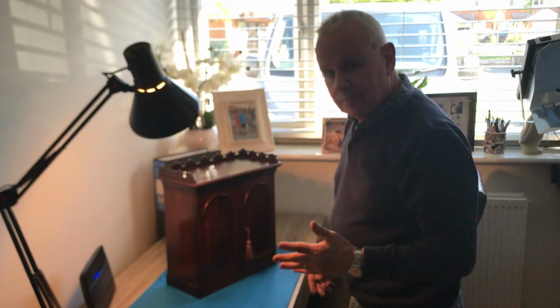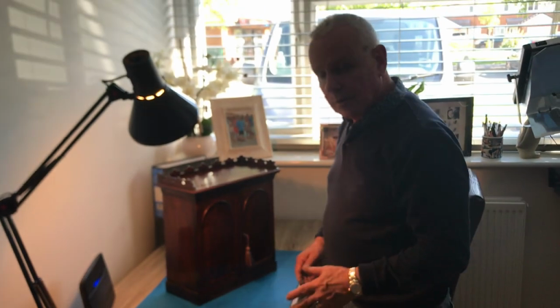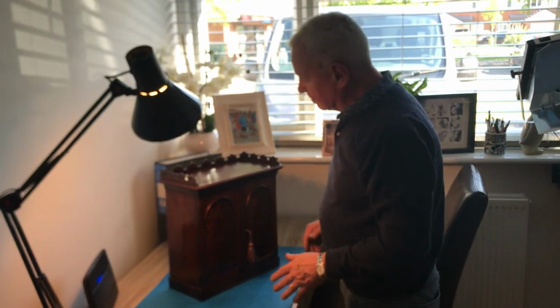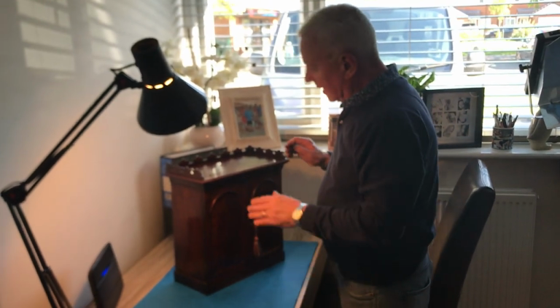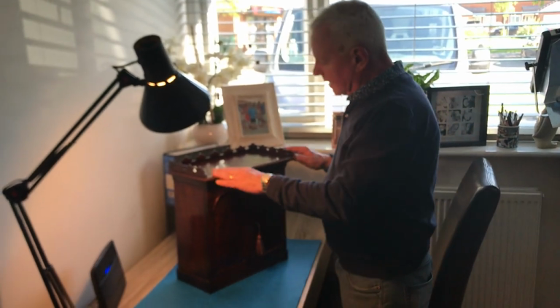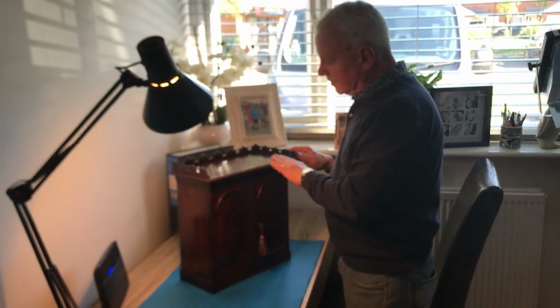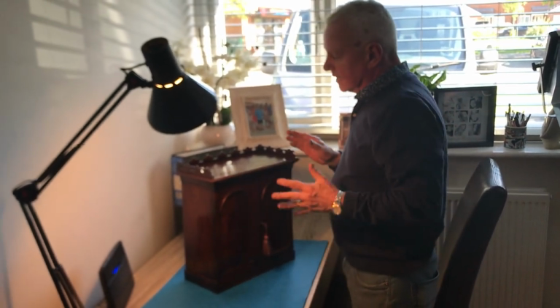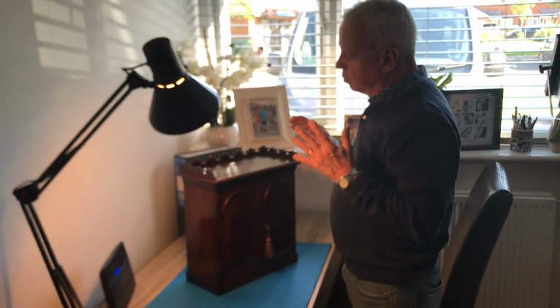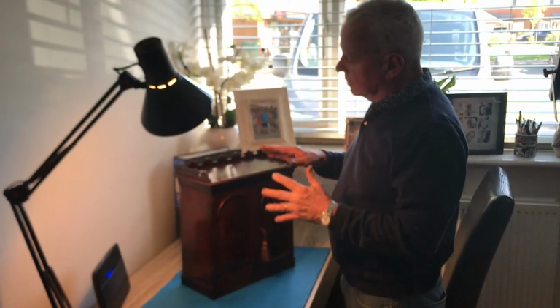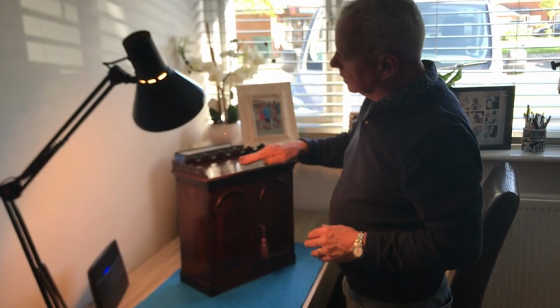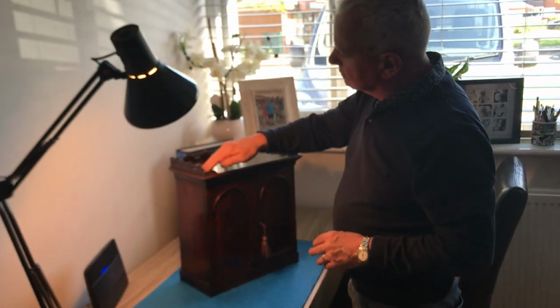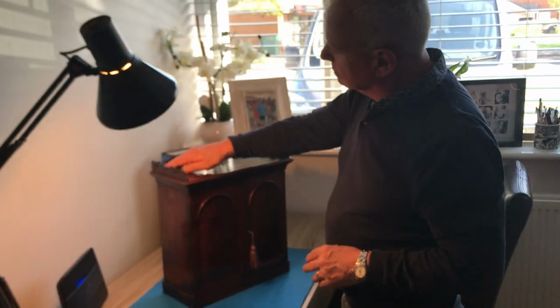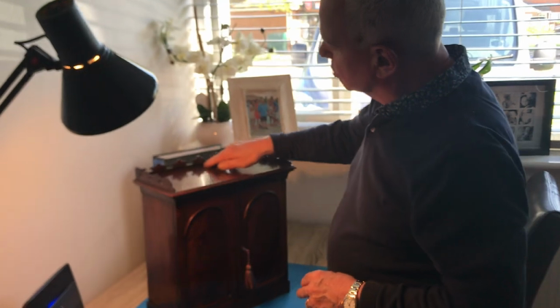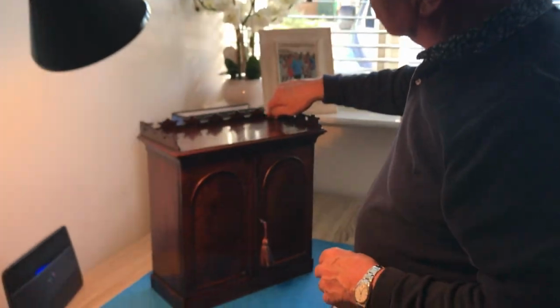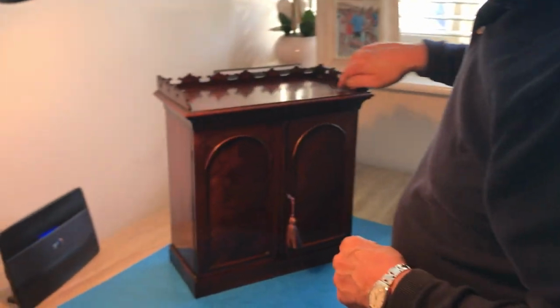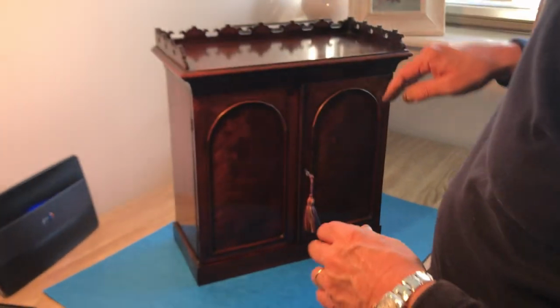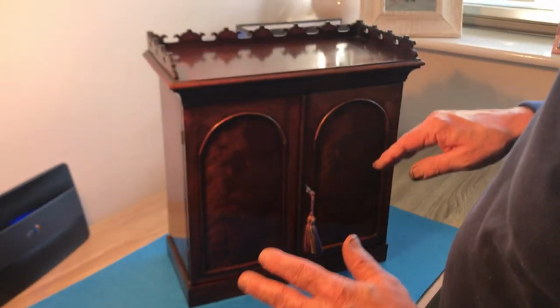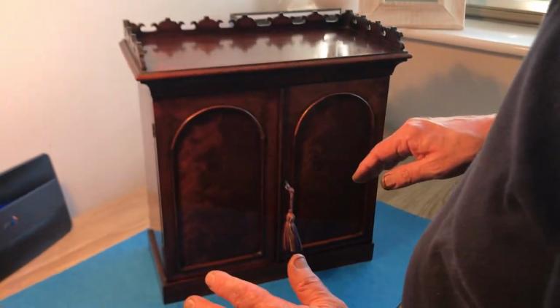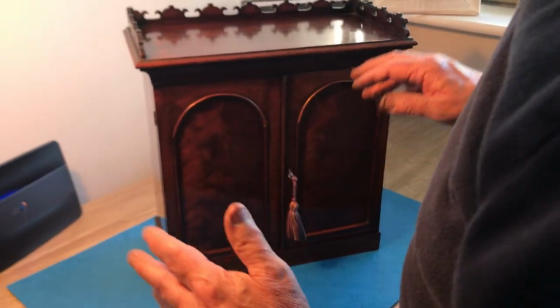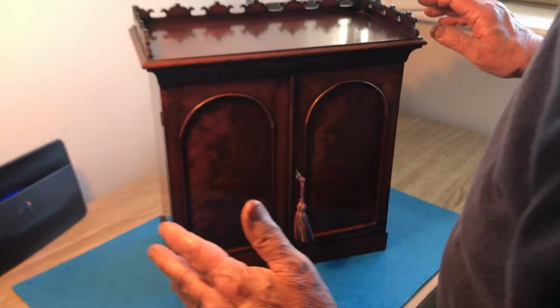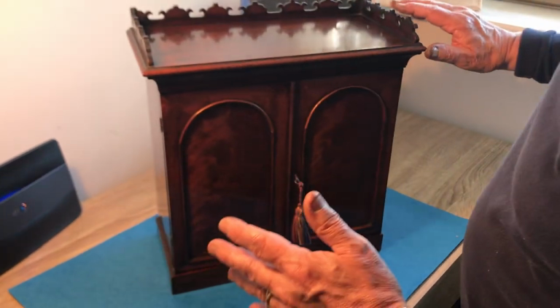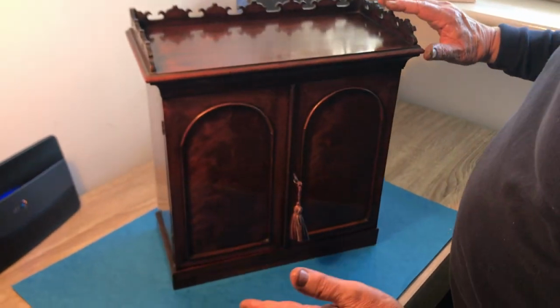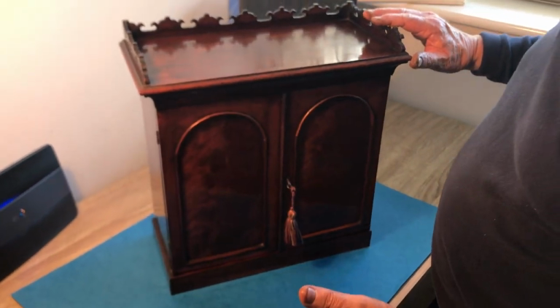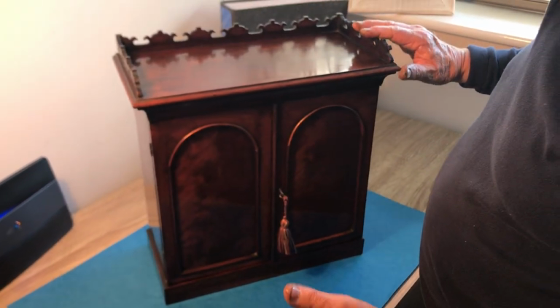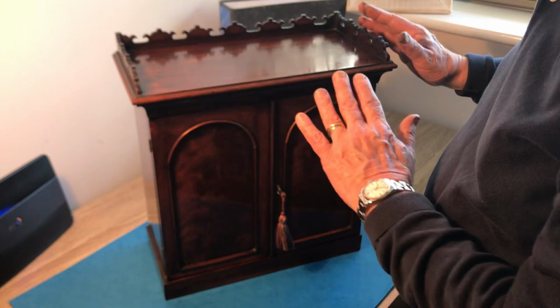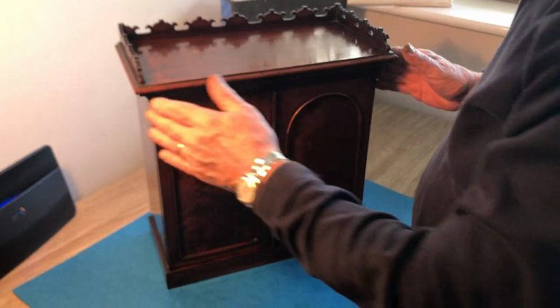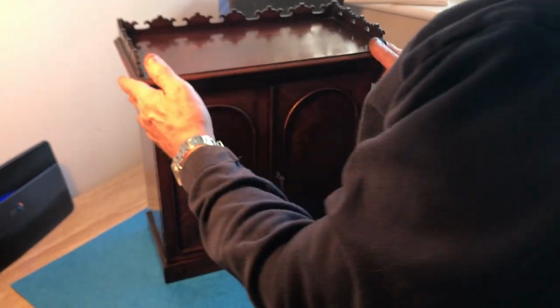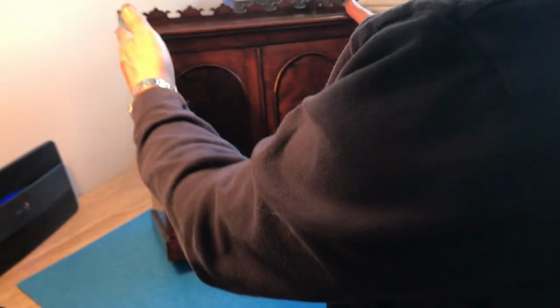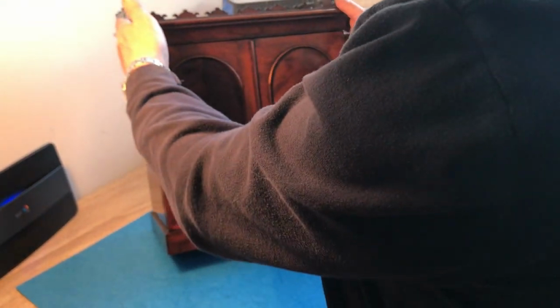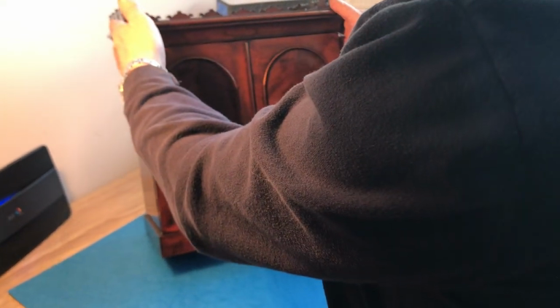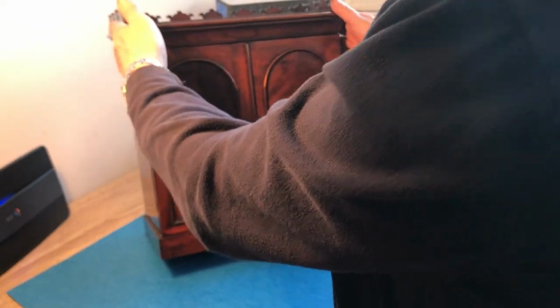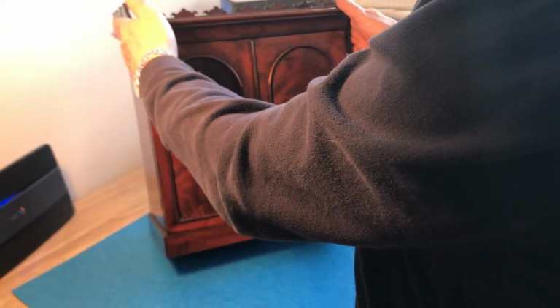Welcome. Our next offering today is this wonderful little late Georgian, it's about 1820, stationary cabinet. It's all the original finish. It's in lovely condition.